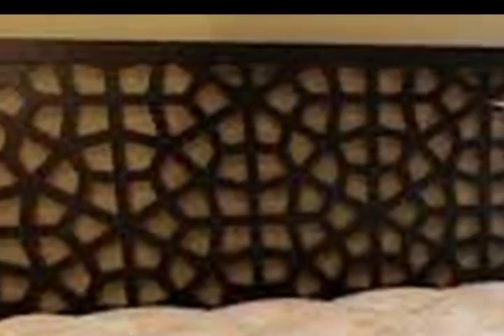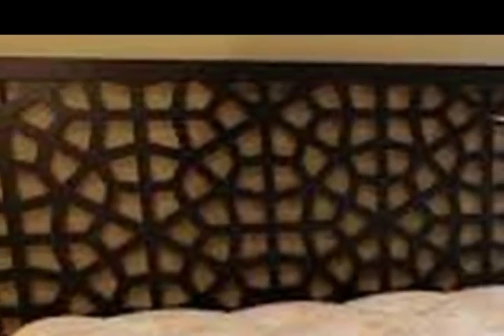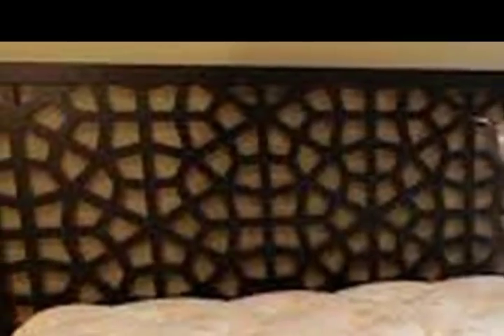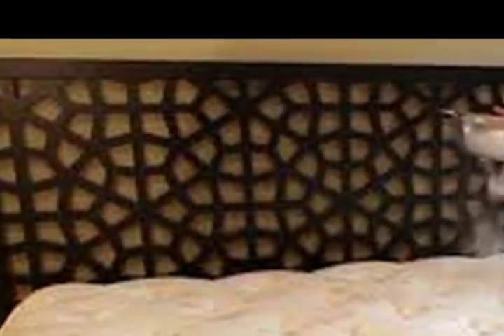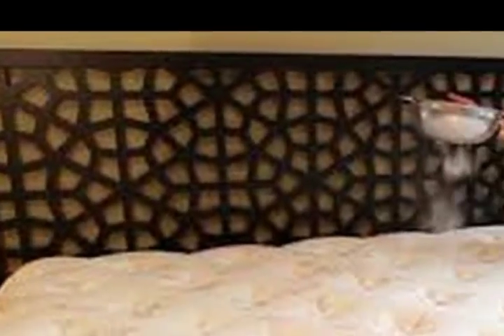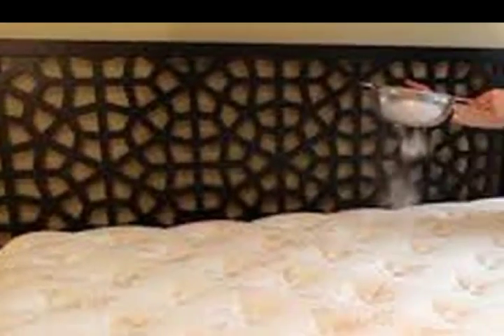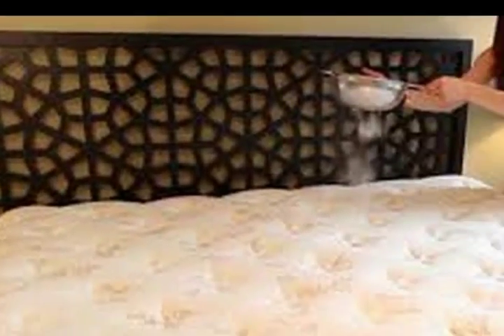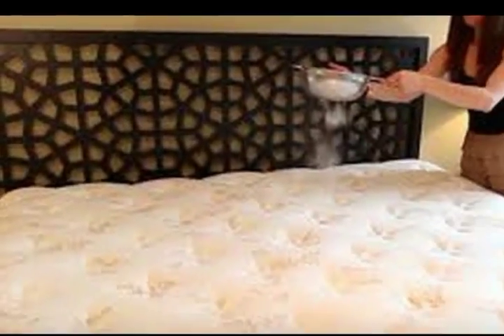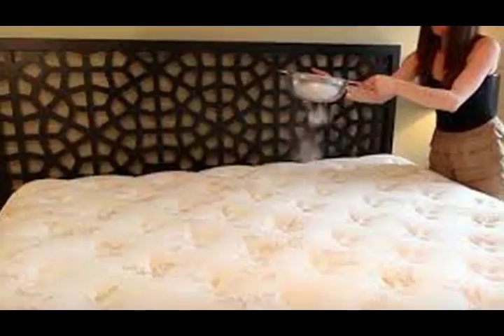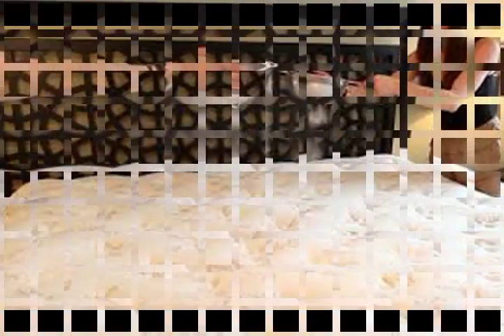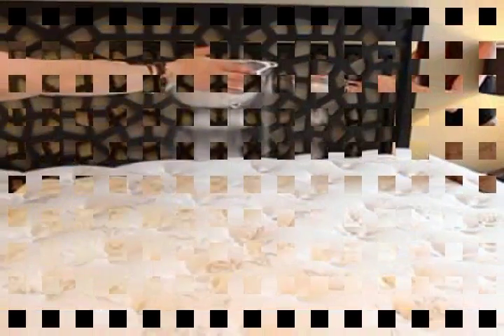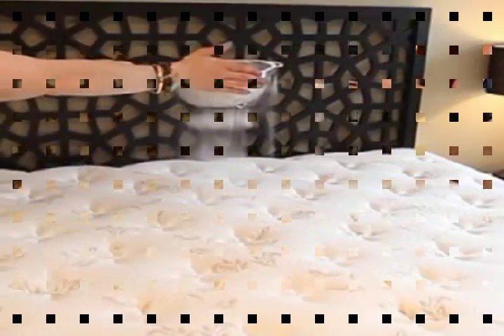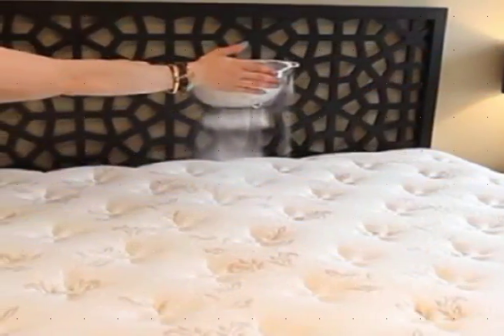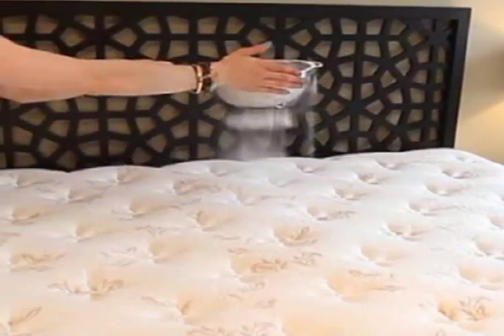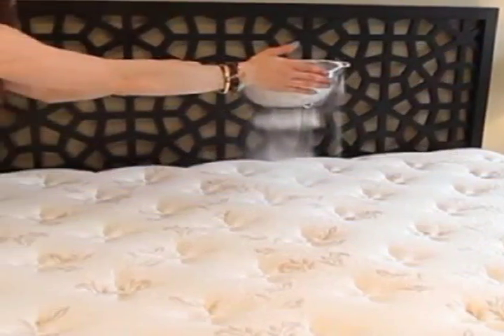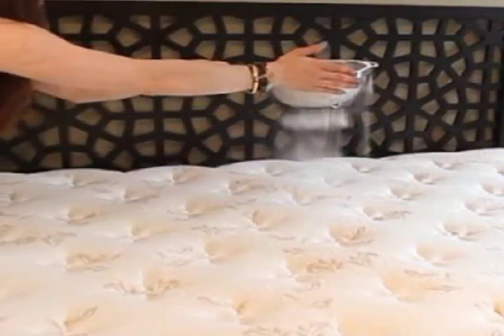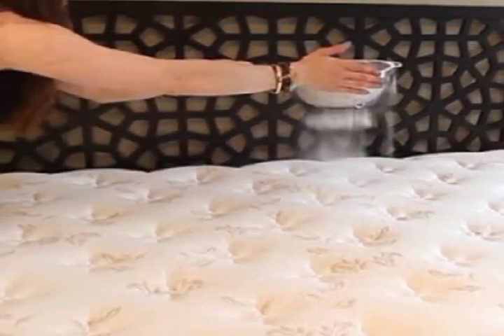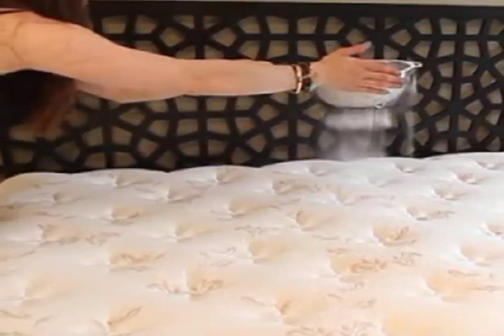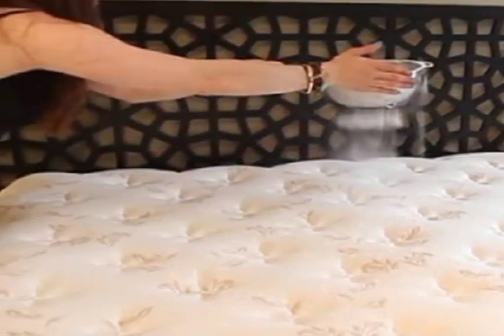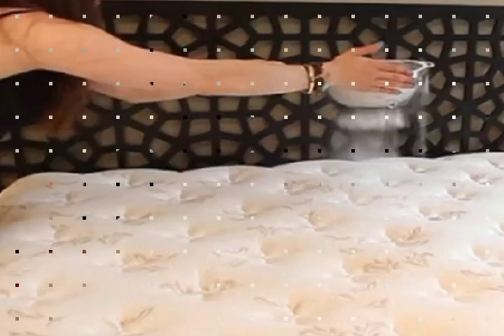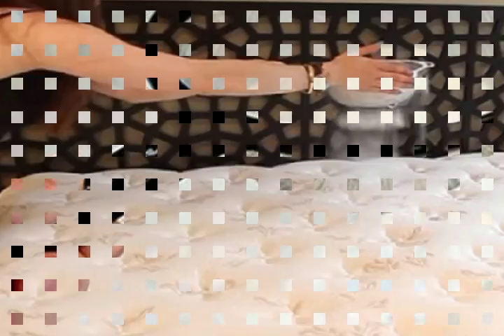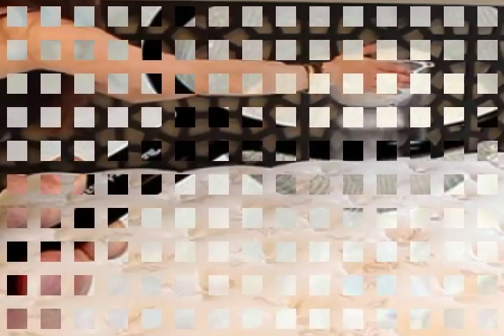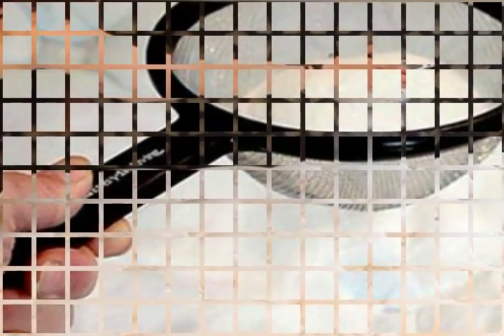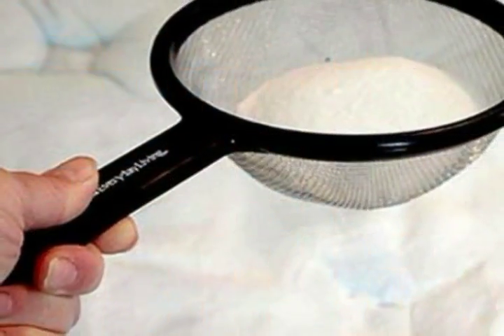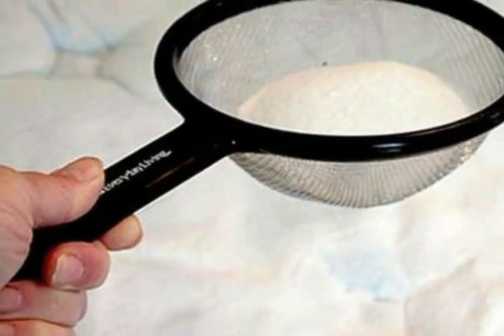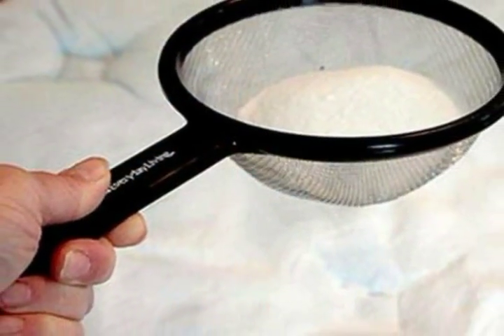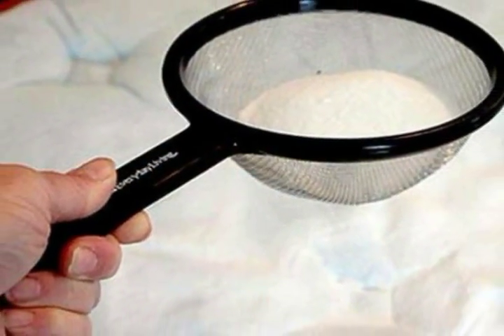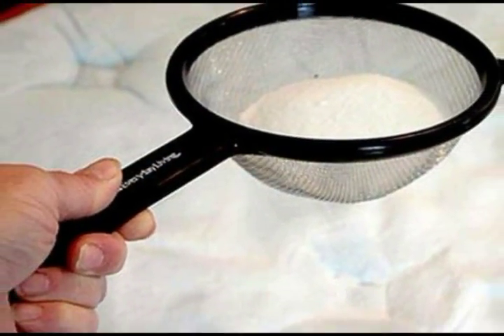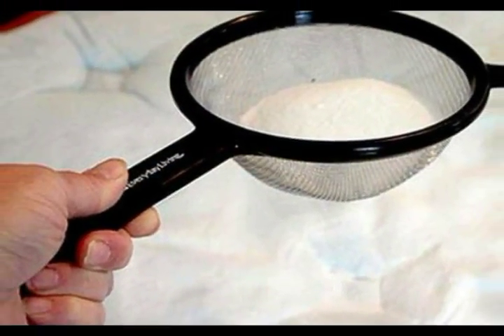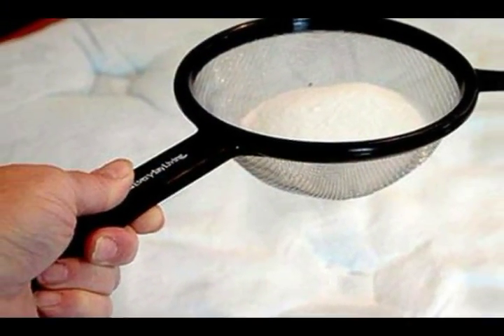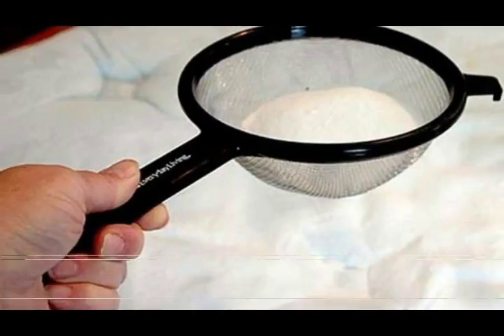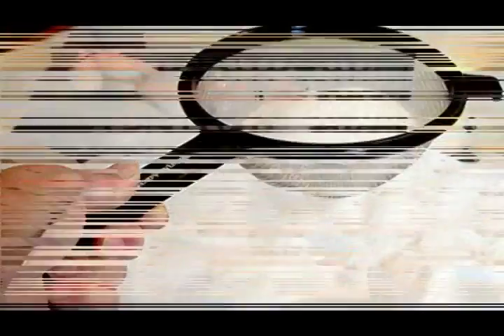We are used to only changing the bed sheets and washing them, and all our lives we think this is enough. We think the mattress is clean because only the bed sheet was dirty. However, after a long time, our mattress becomes a source of dirt.